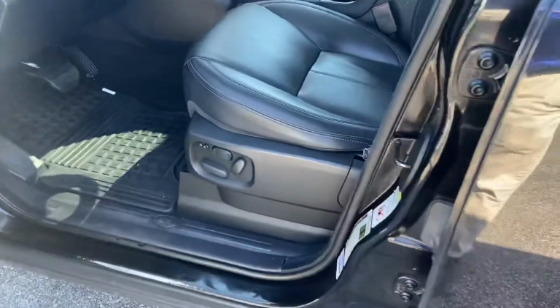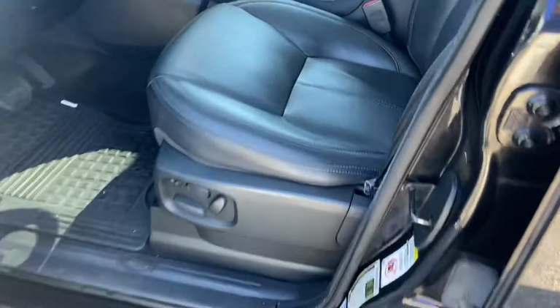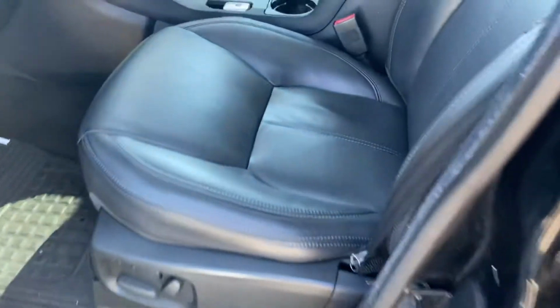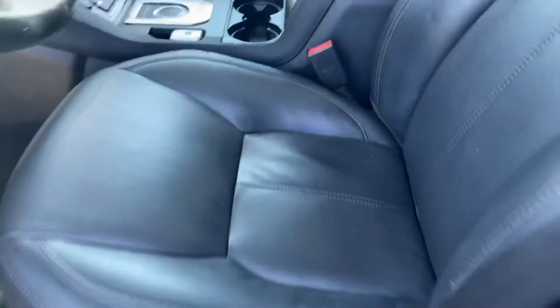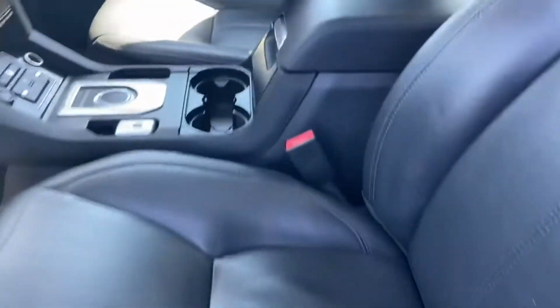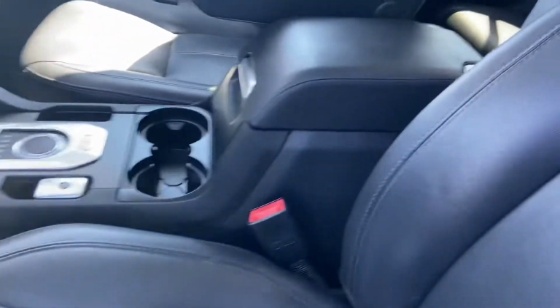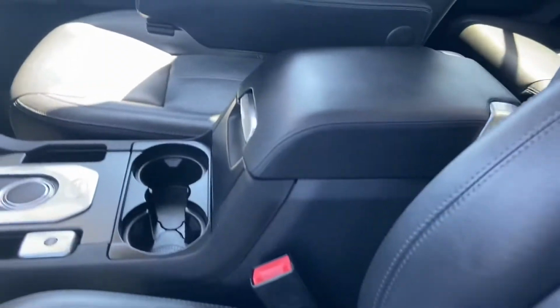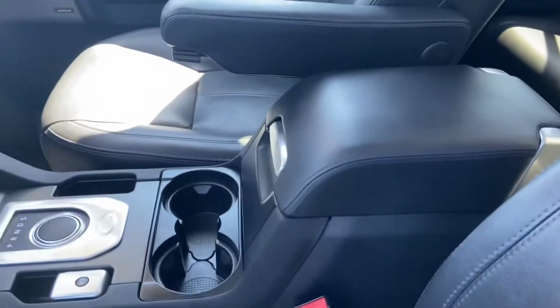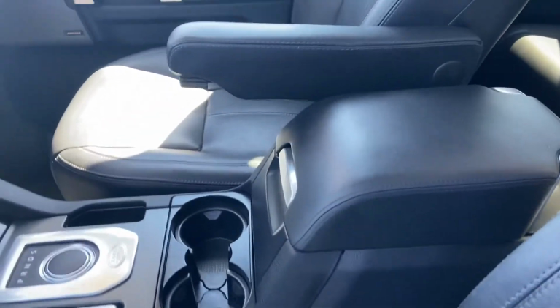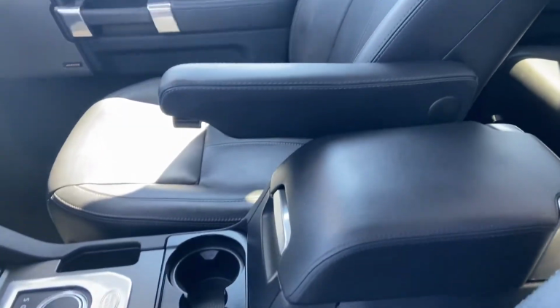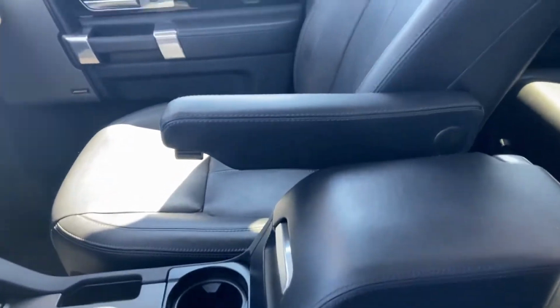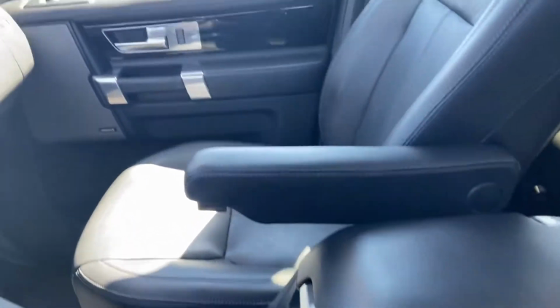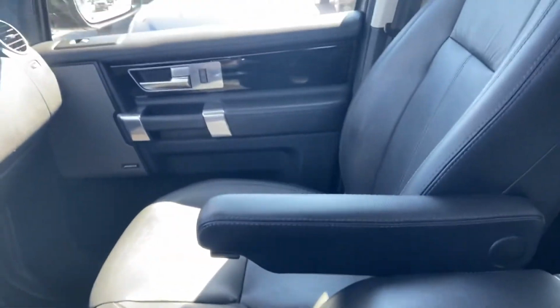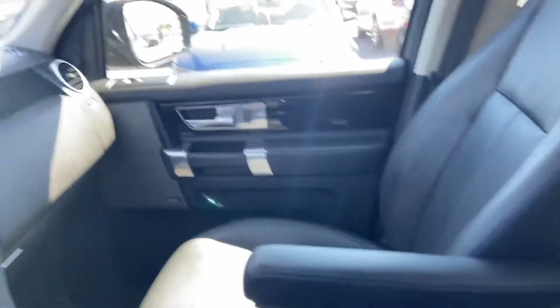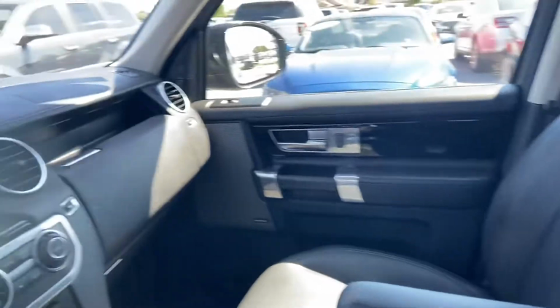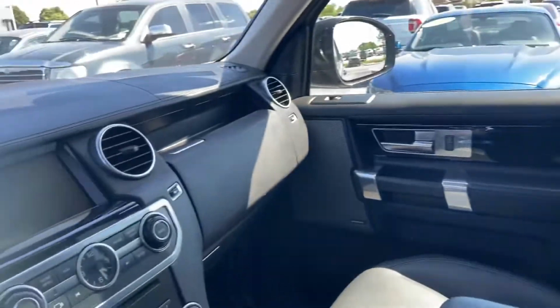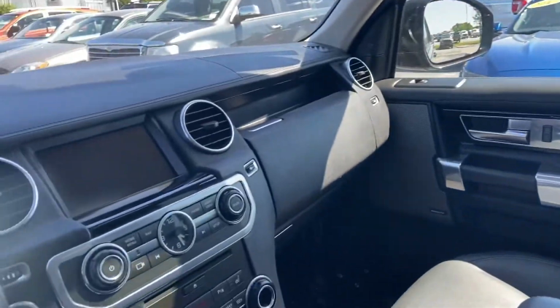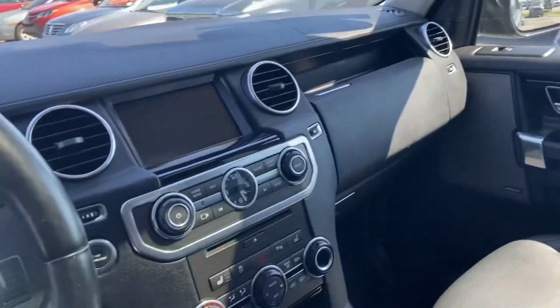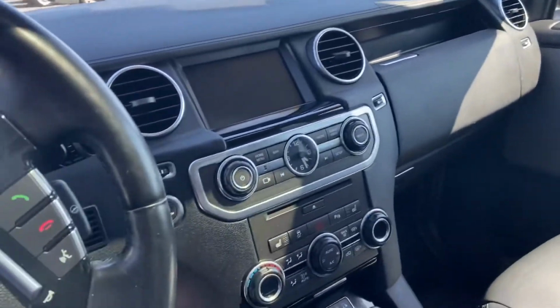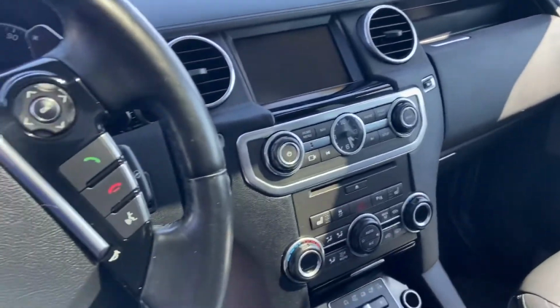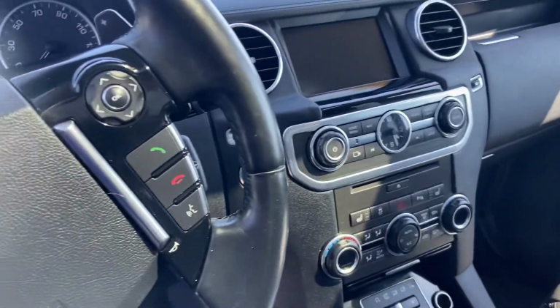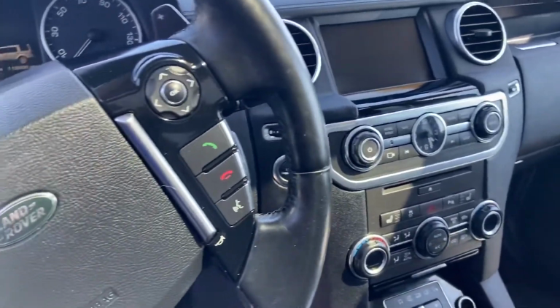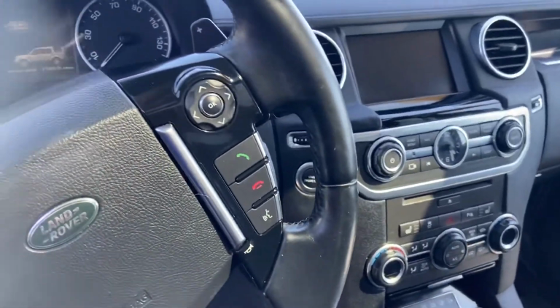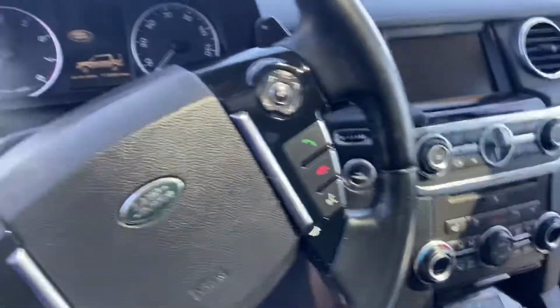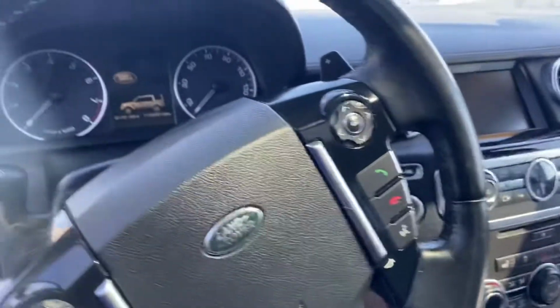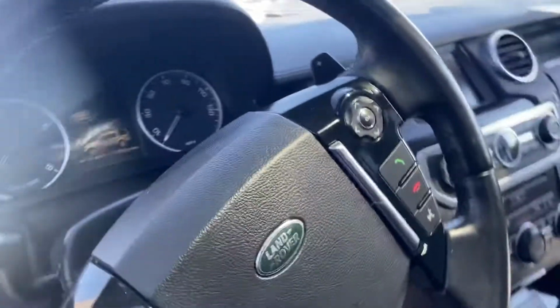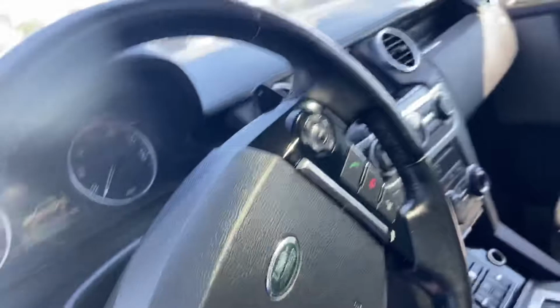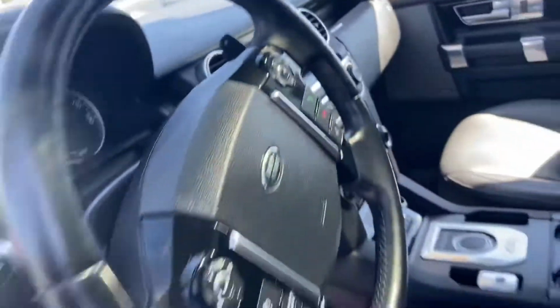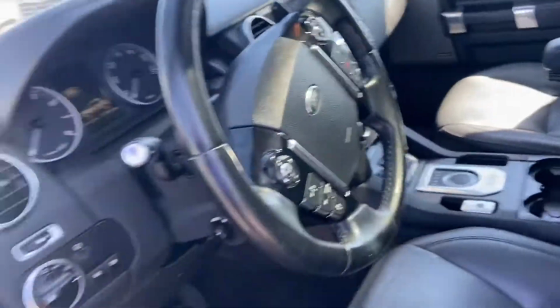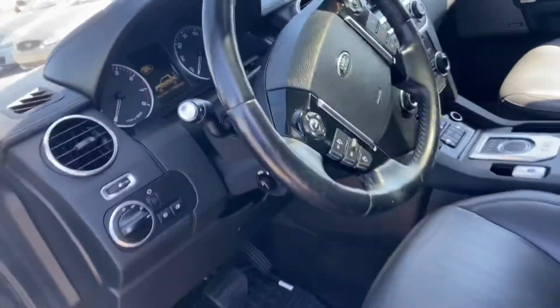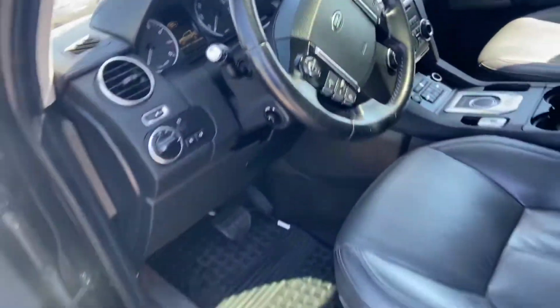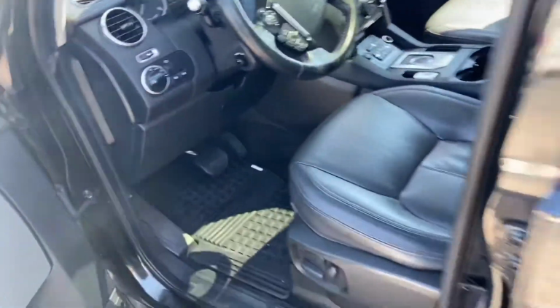It does have black leather interior, a nice big backup monitor, and an information center to let you know what's going on.